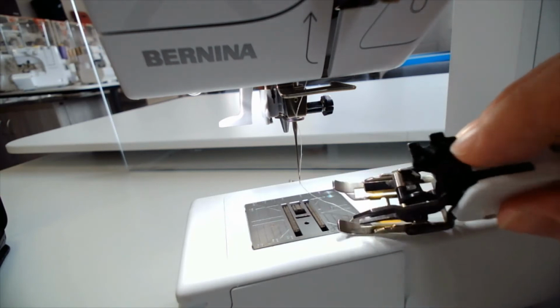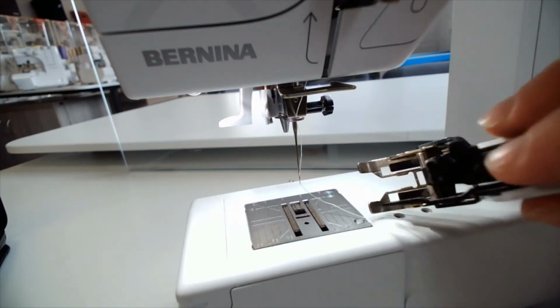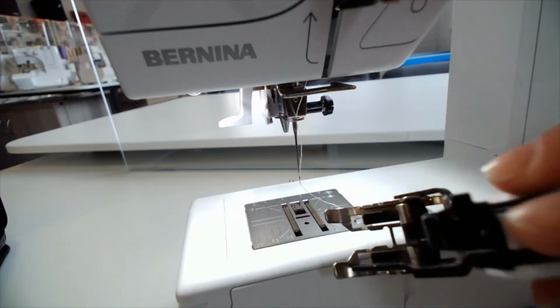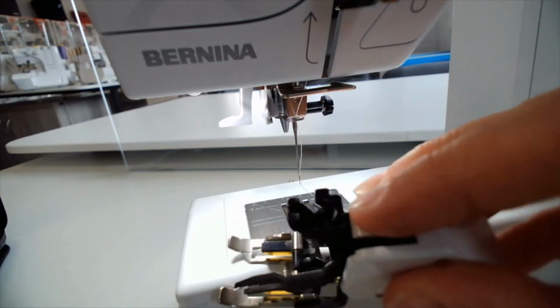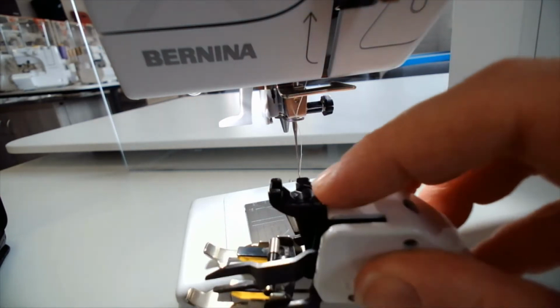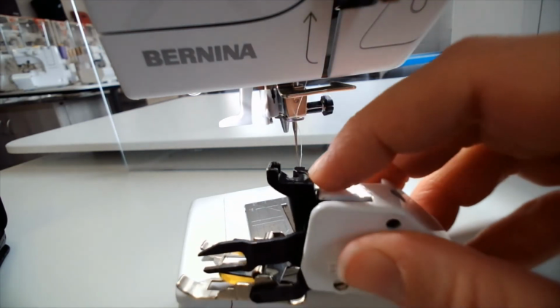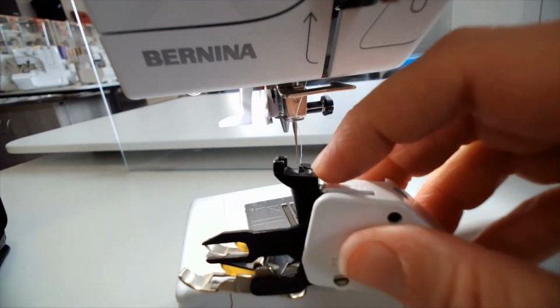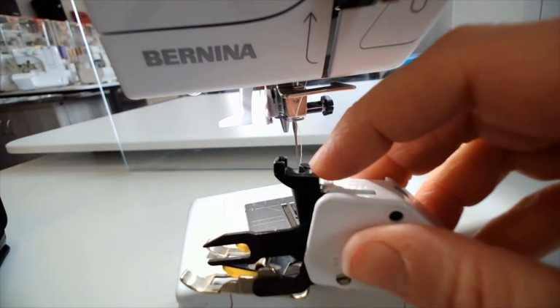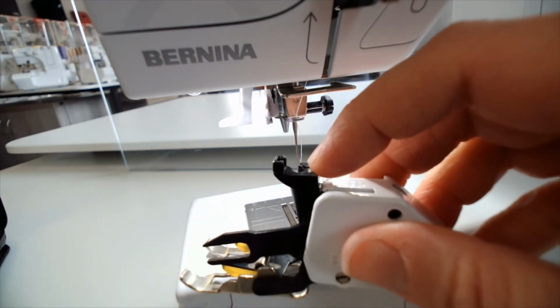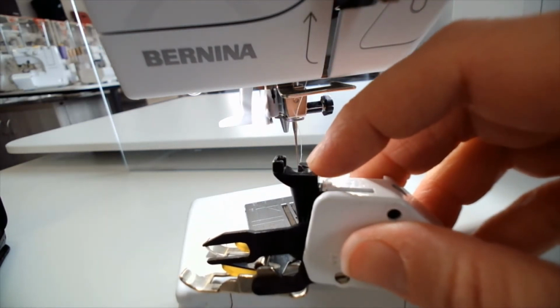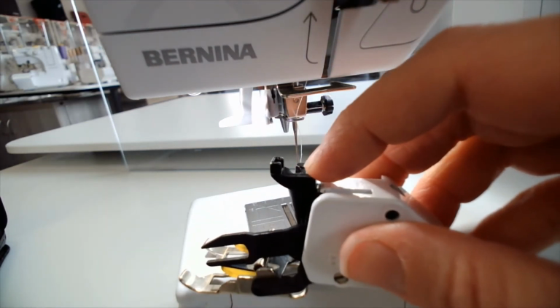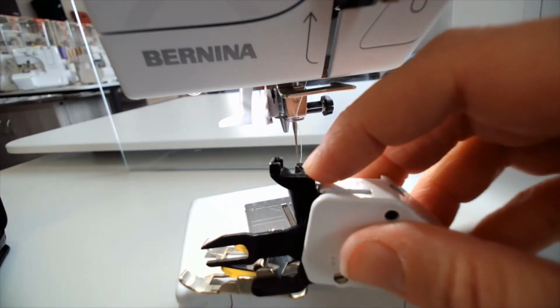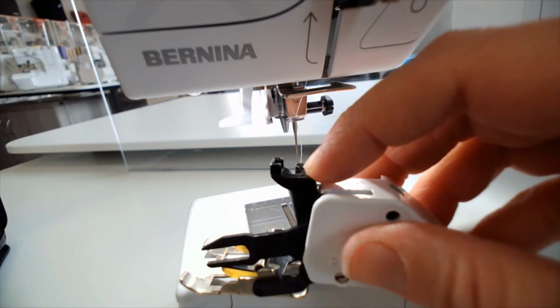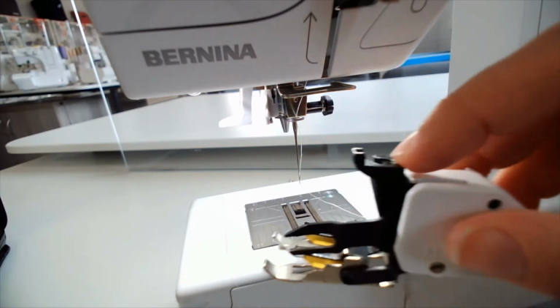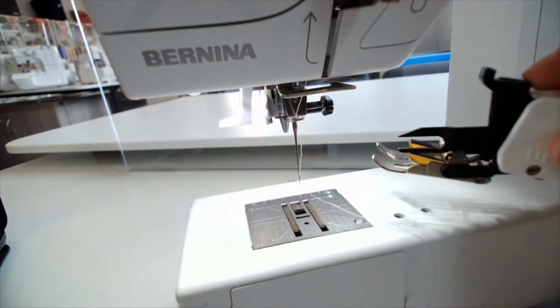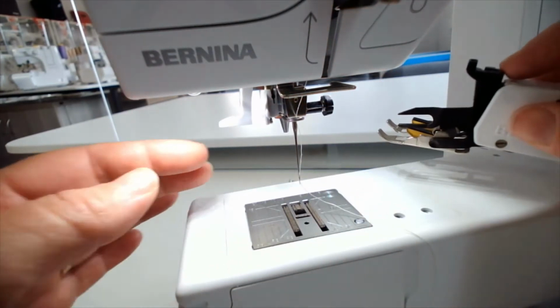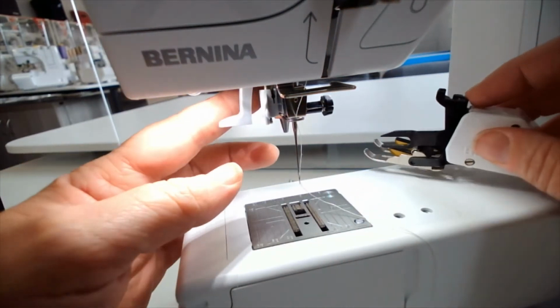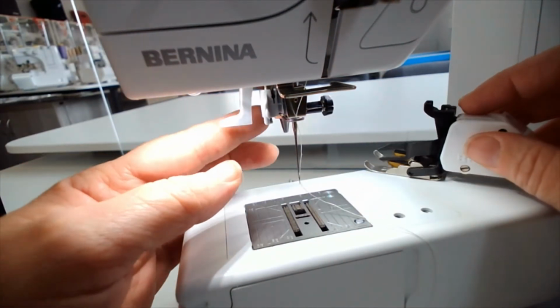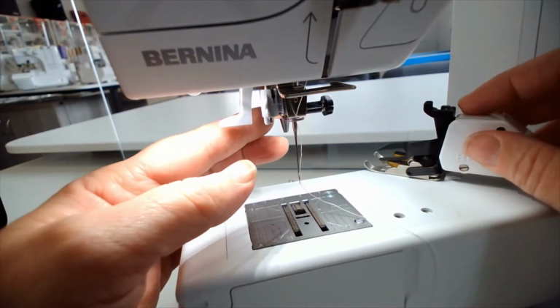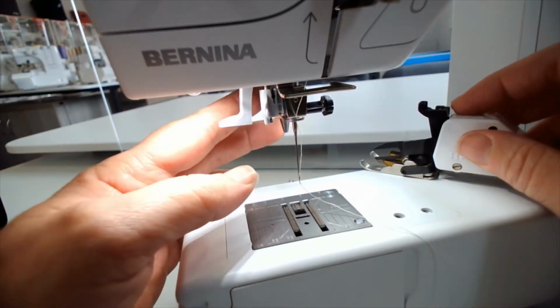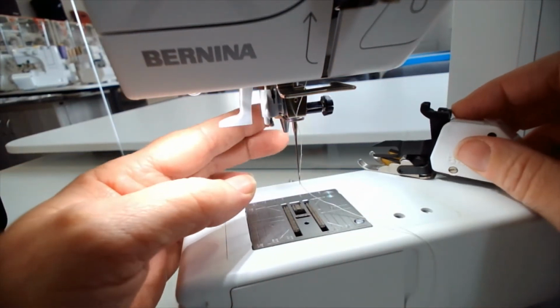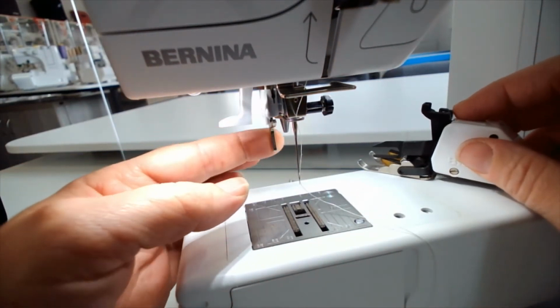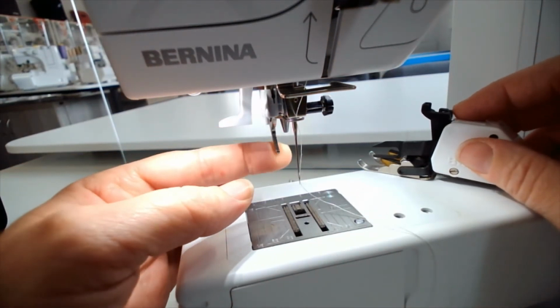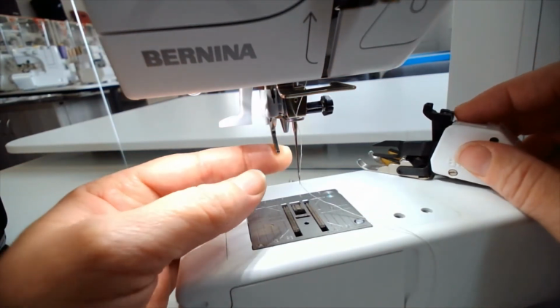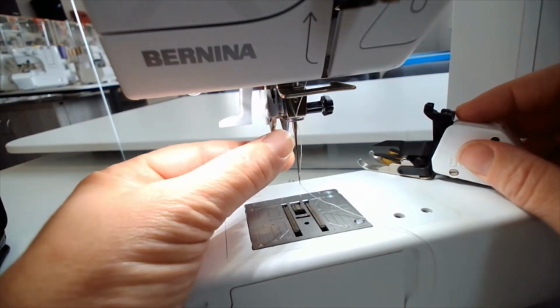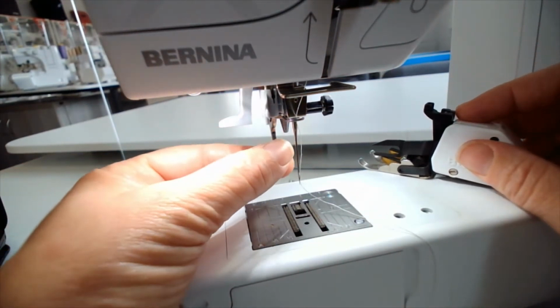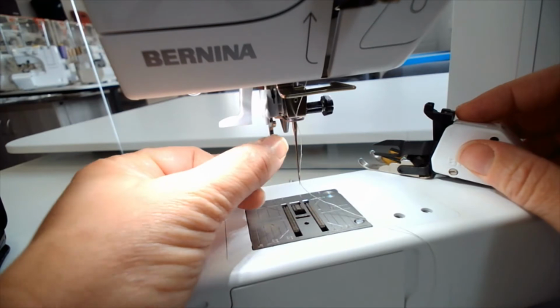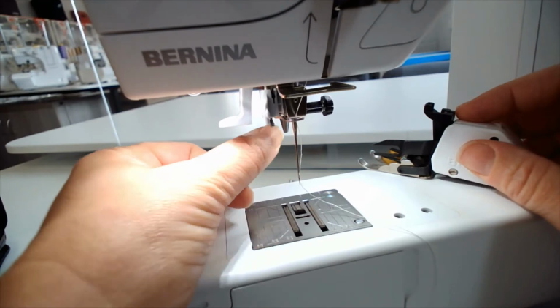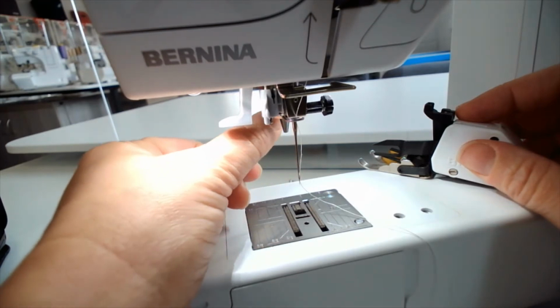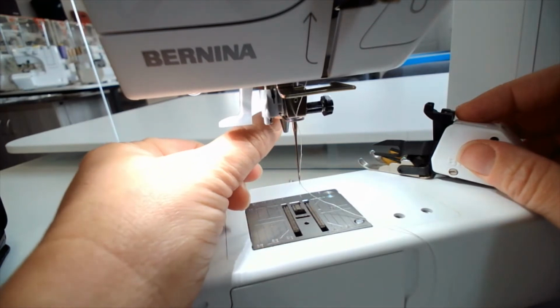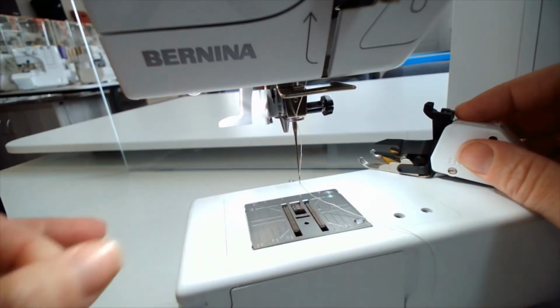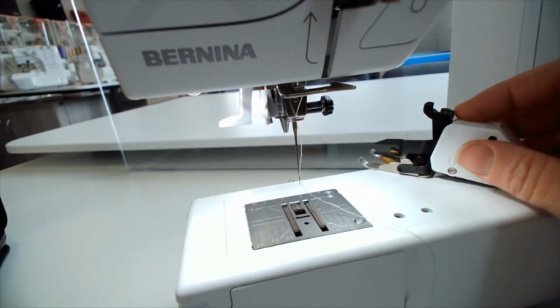There's a little lever that pulls down and holds your foot on, and that's how all the Bernina feet go onto their machines.